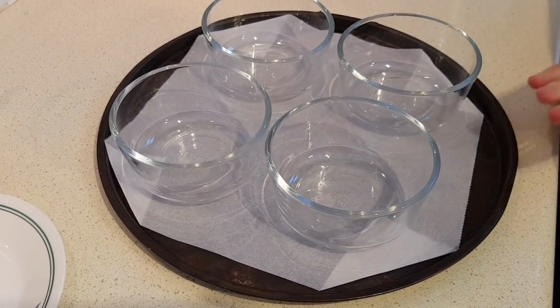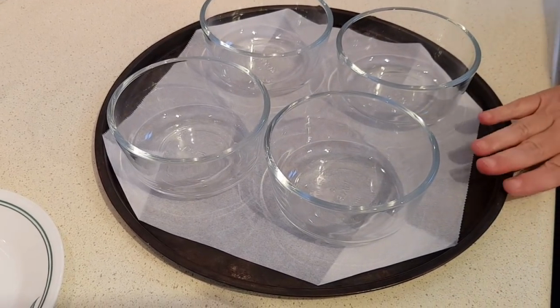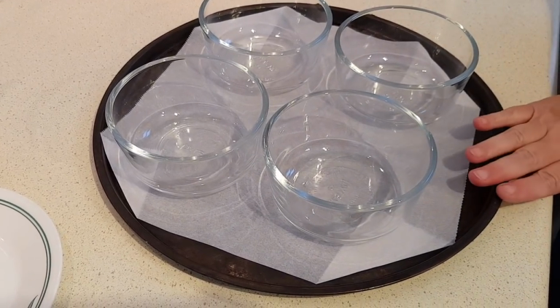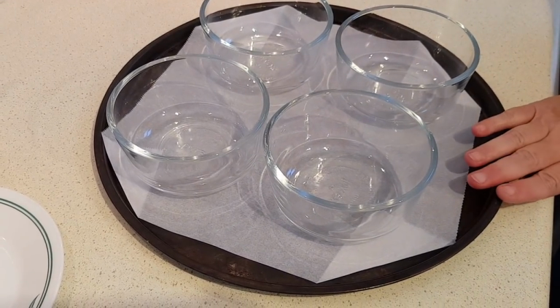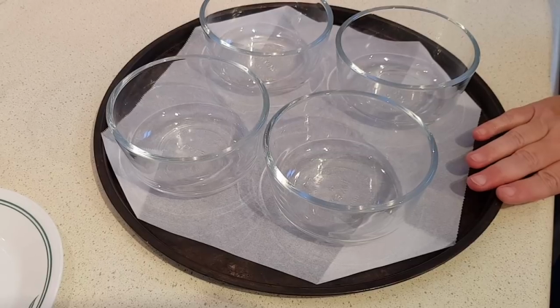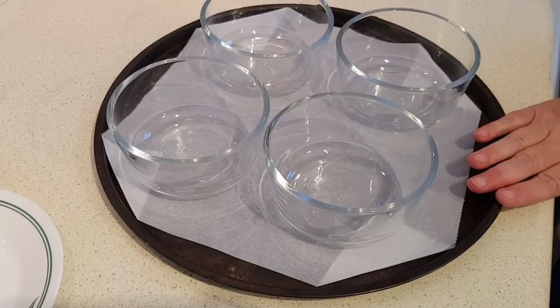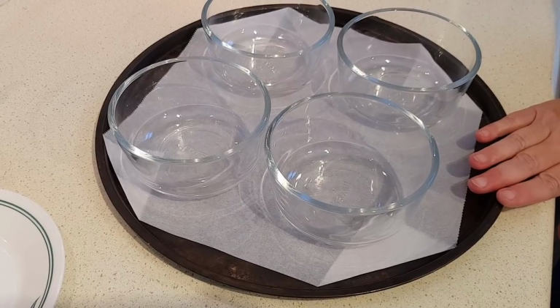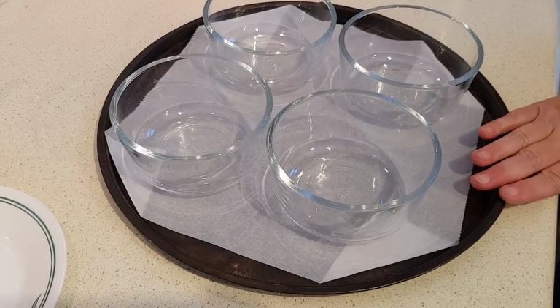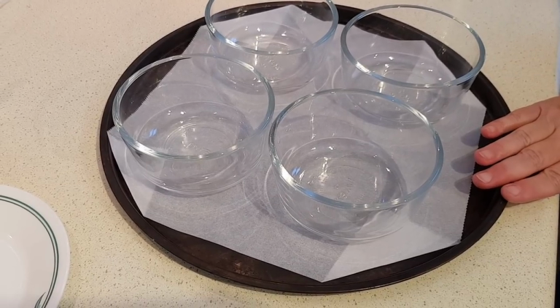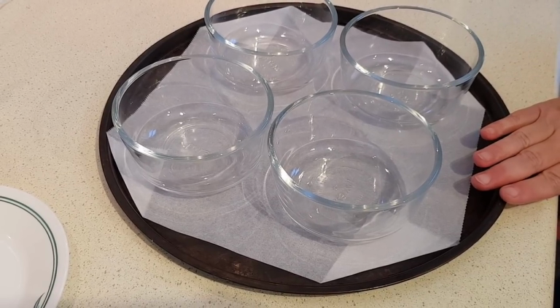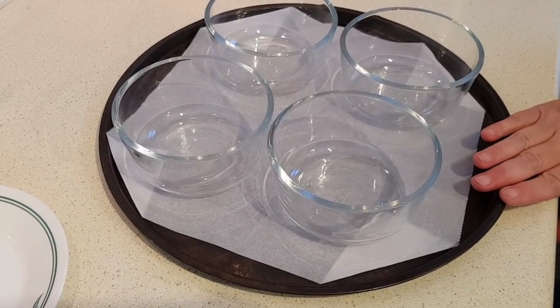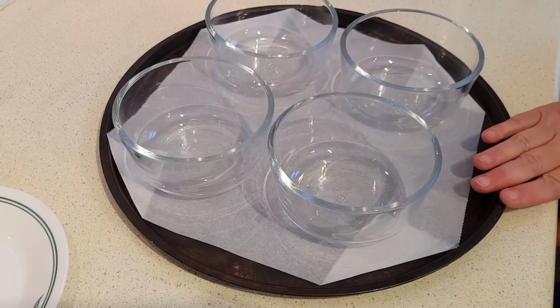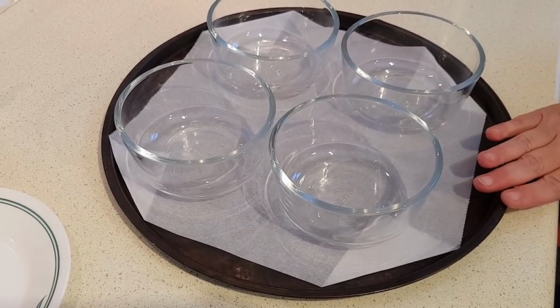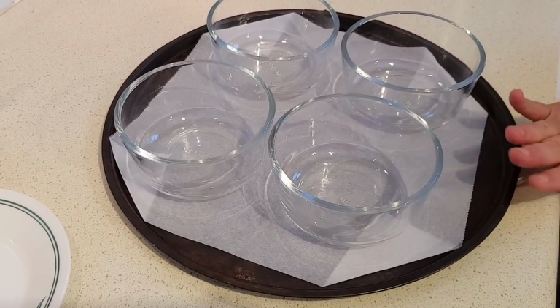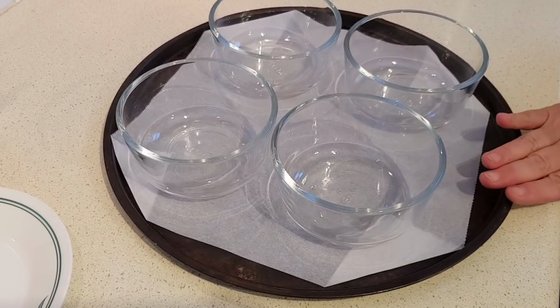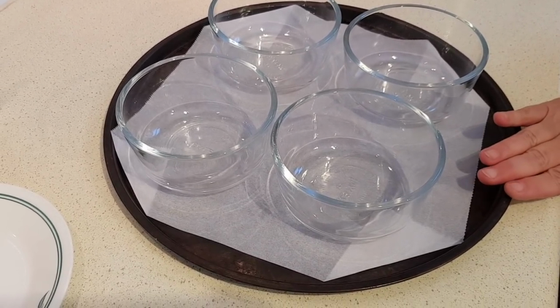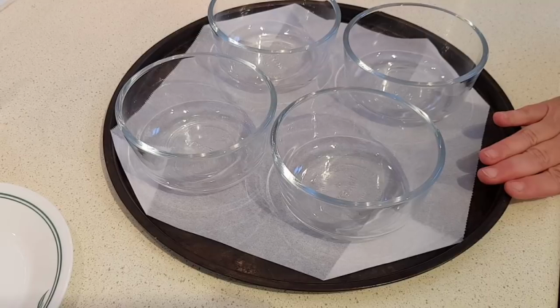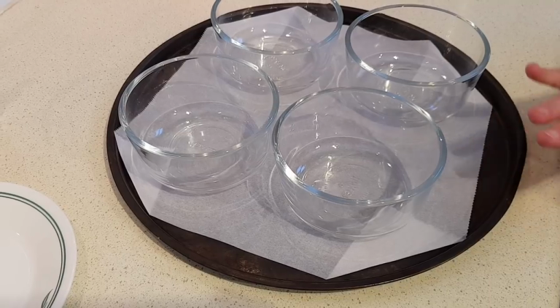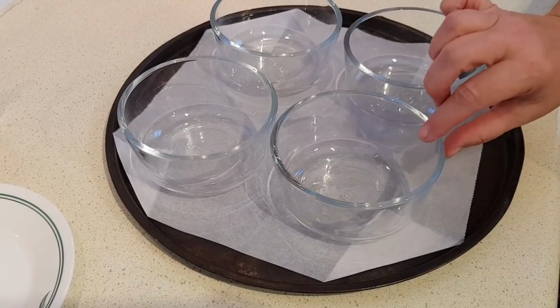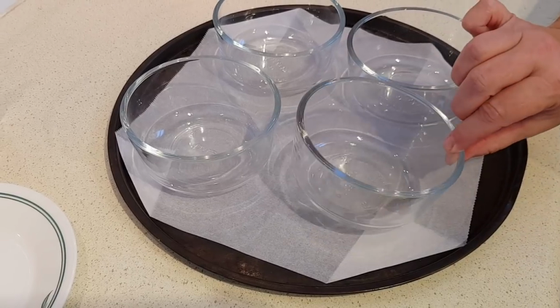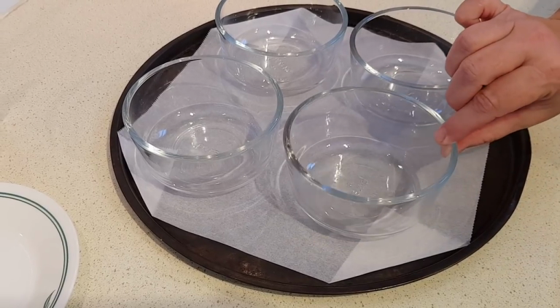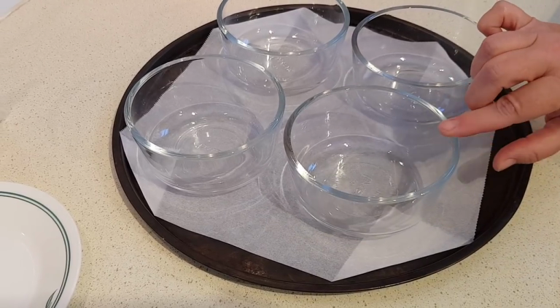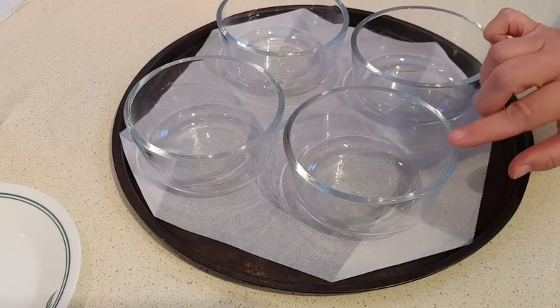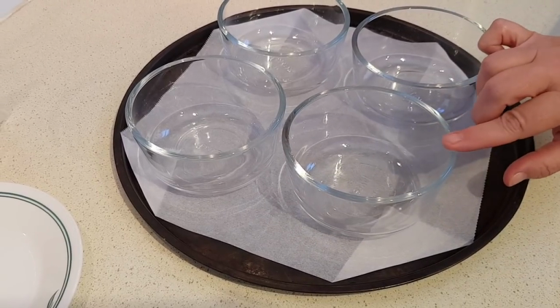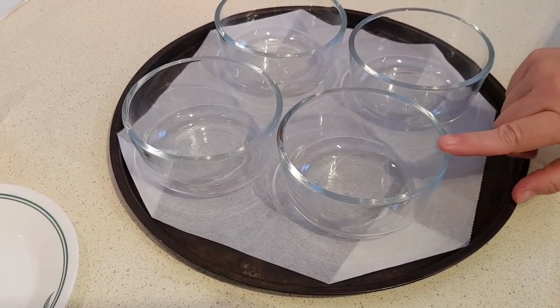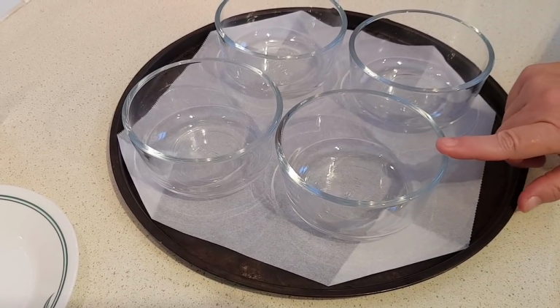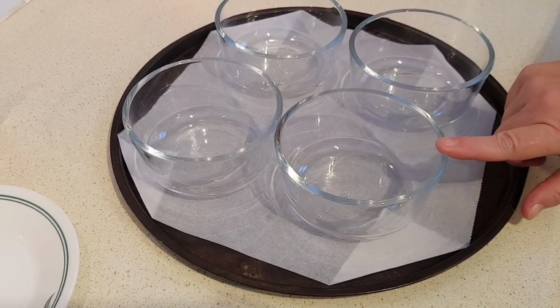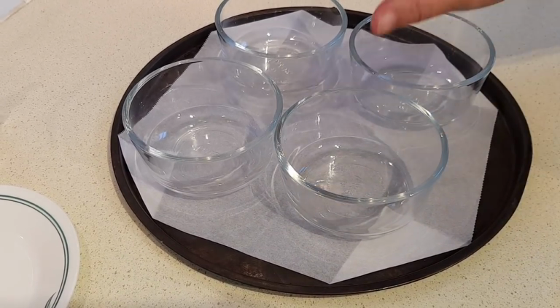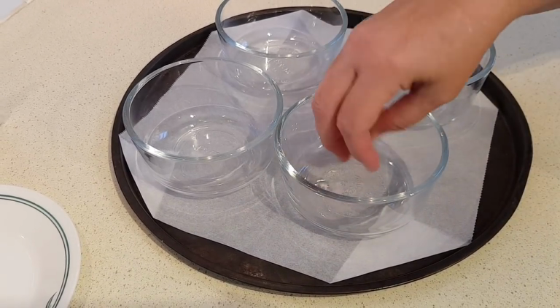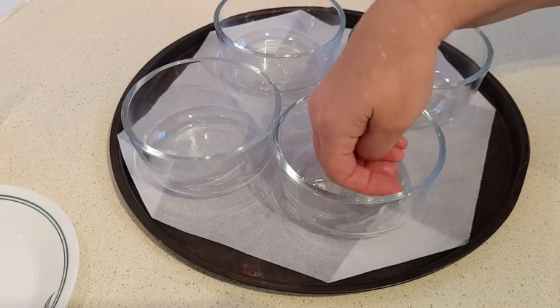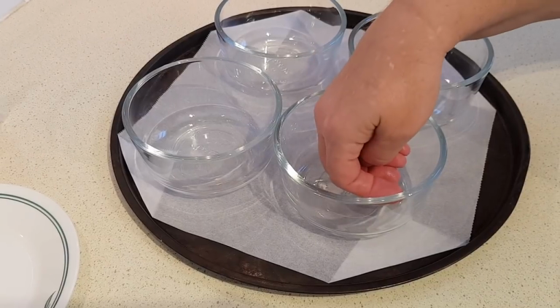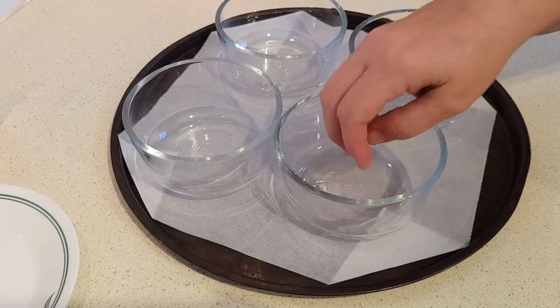Now this recipe calls for using five smaller ramekins, like half cup size. I don't have any that size, so I'm using these dishes which are actually almost about two cup size, so mine's going to actually be a bit lower down in here.